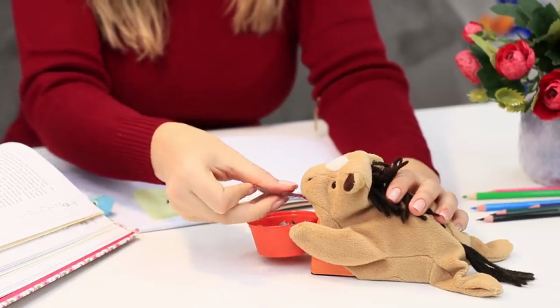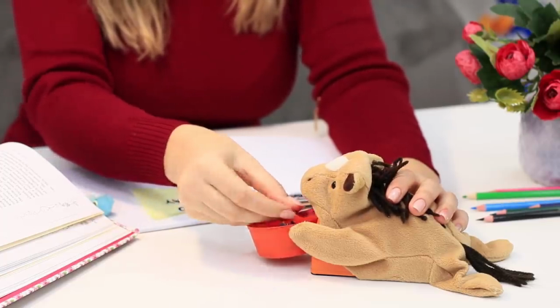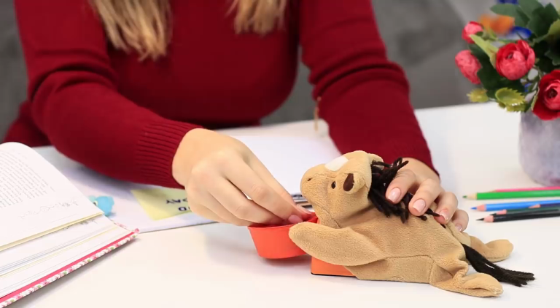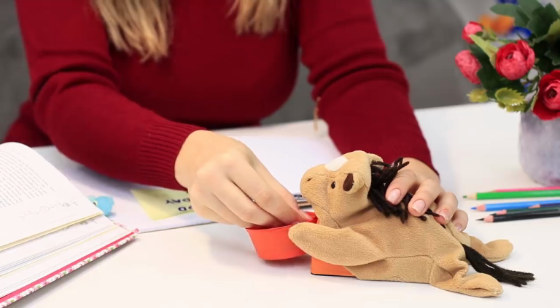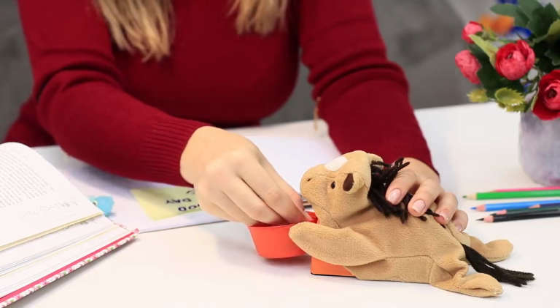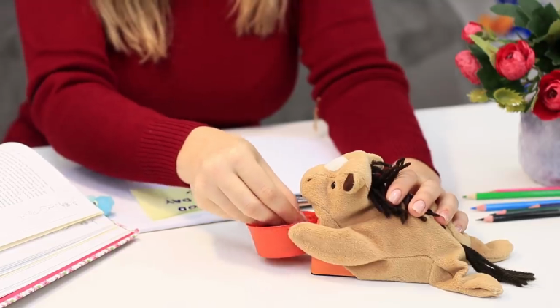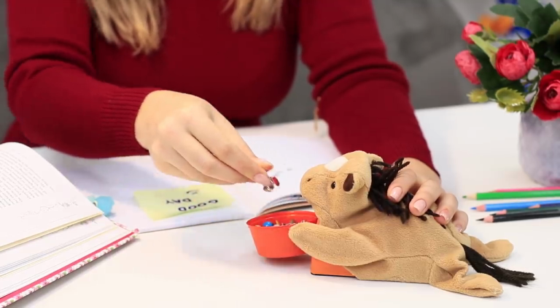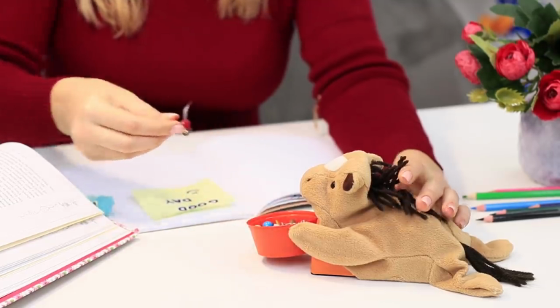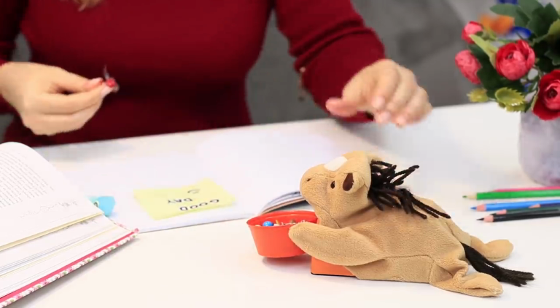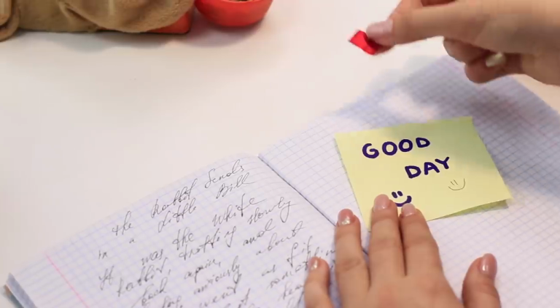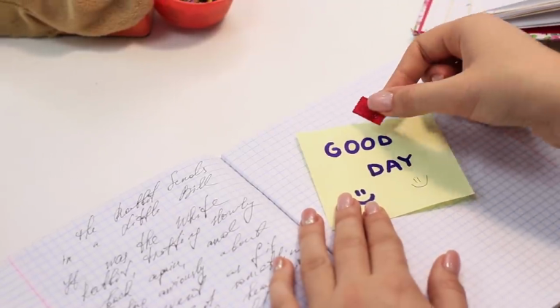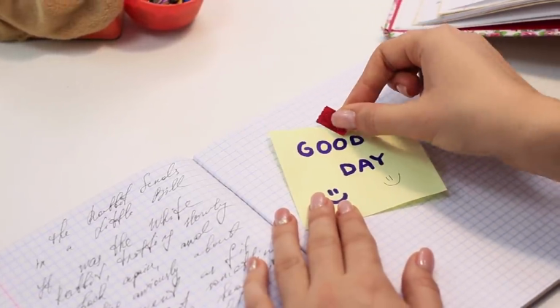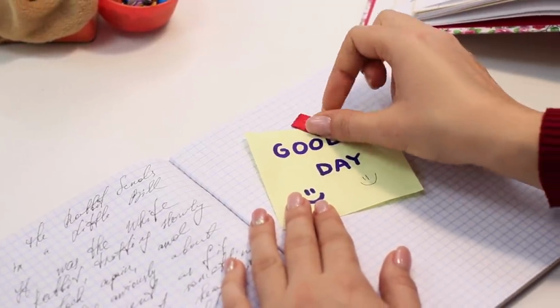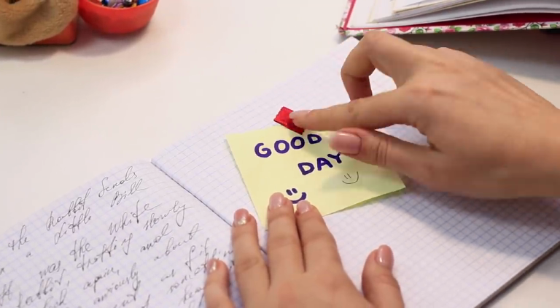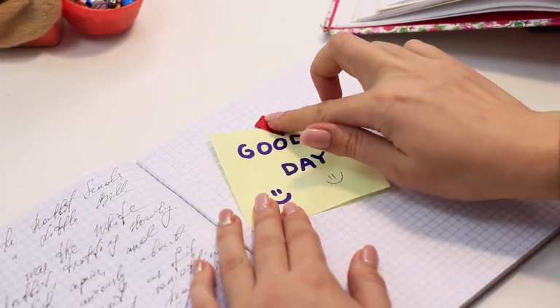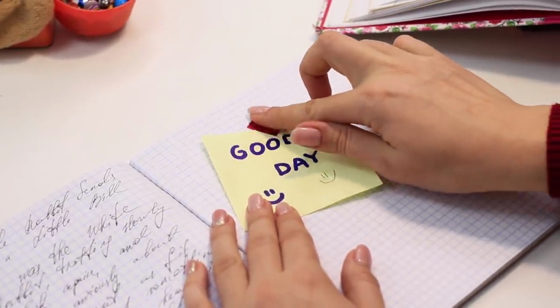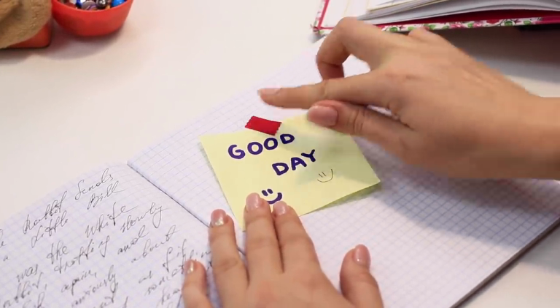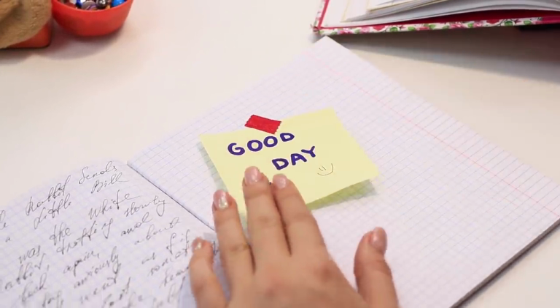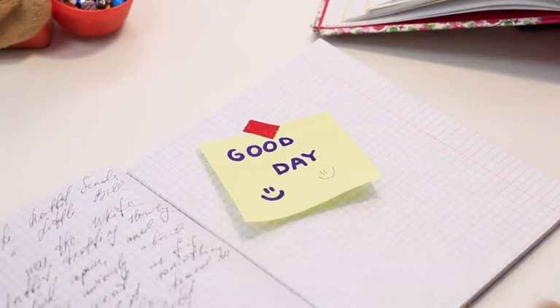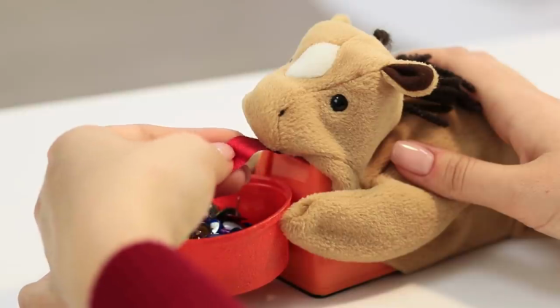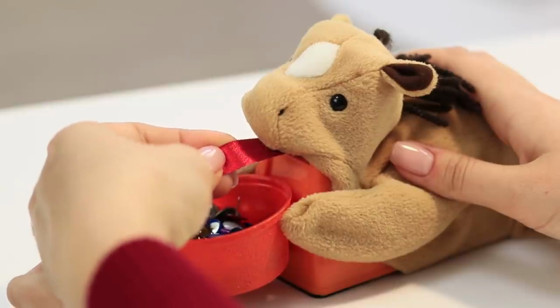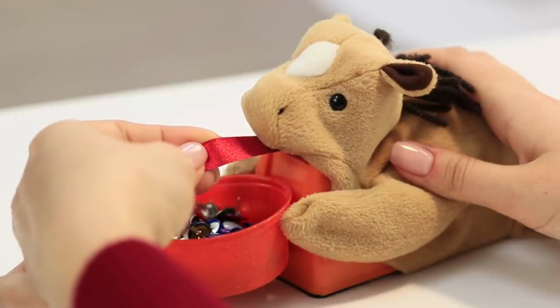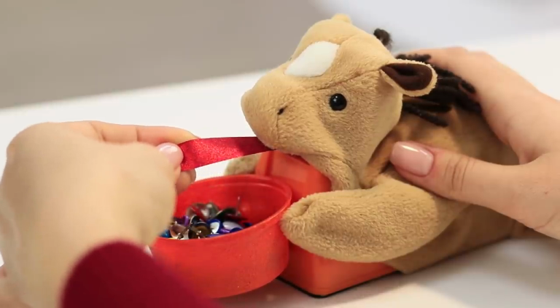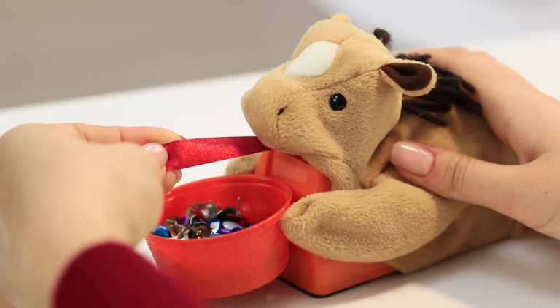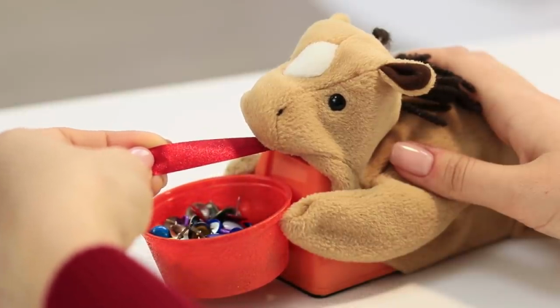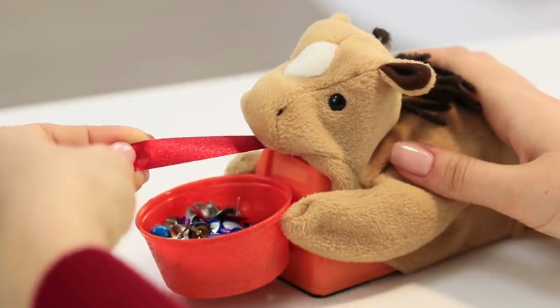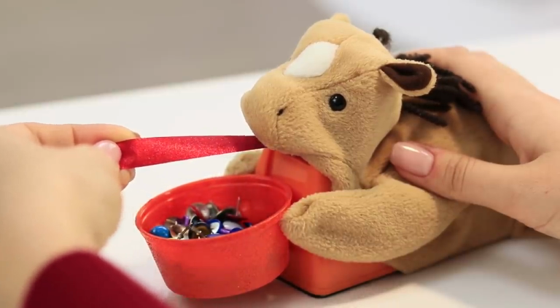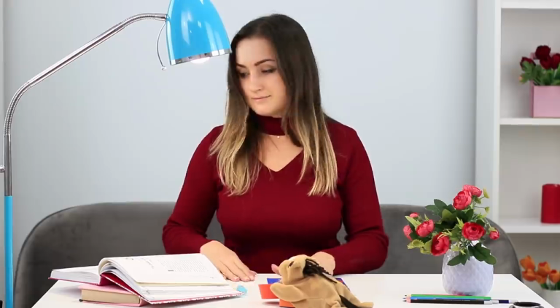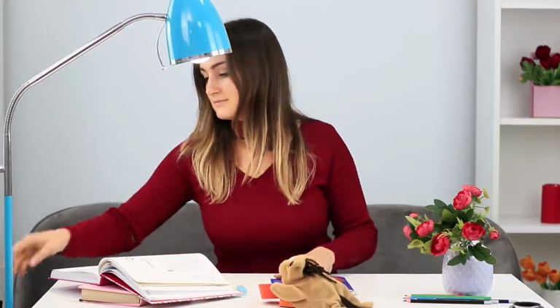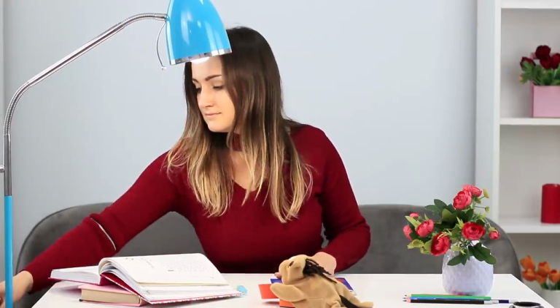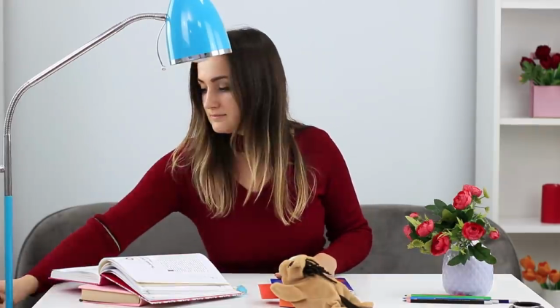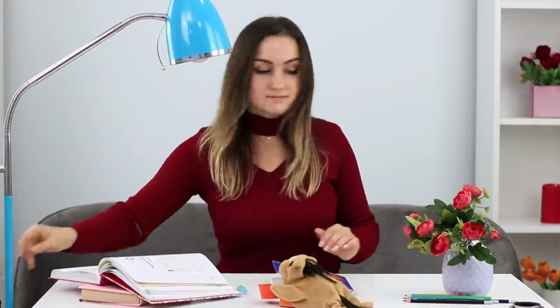Pull the horse by the tongue and tear off a piece of the required length. It's not just a toy, but also a stylish office accessory!